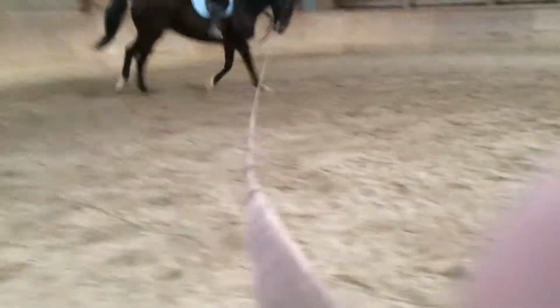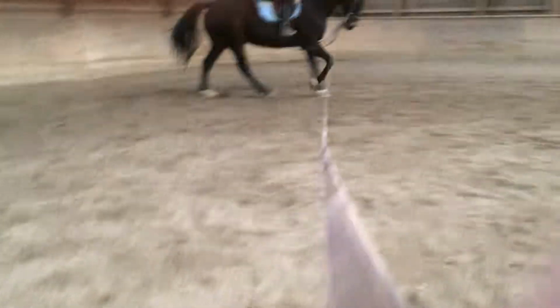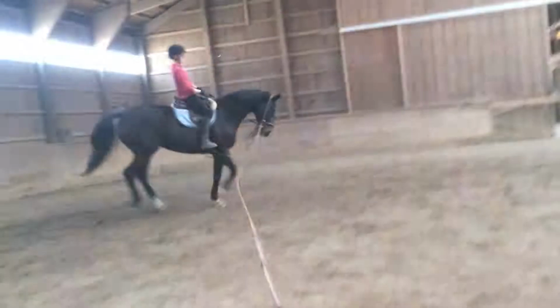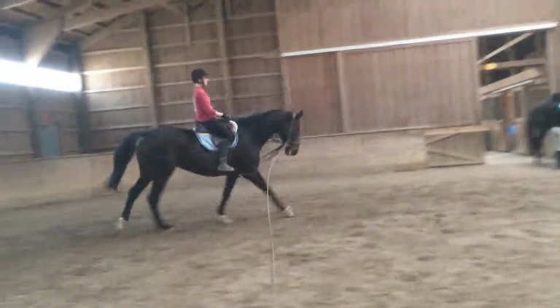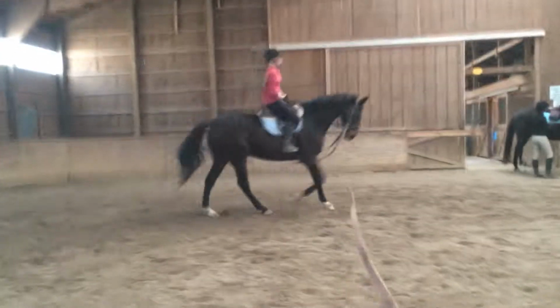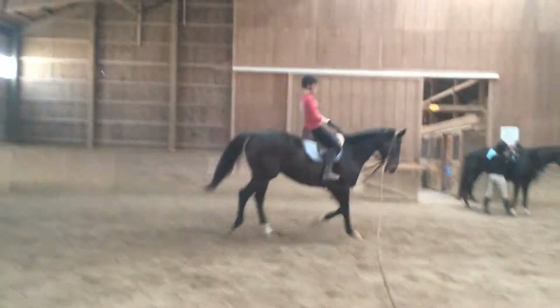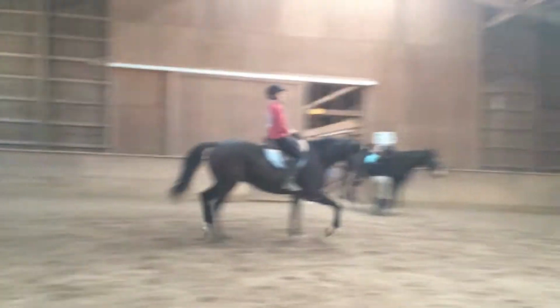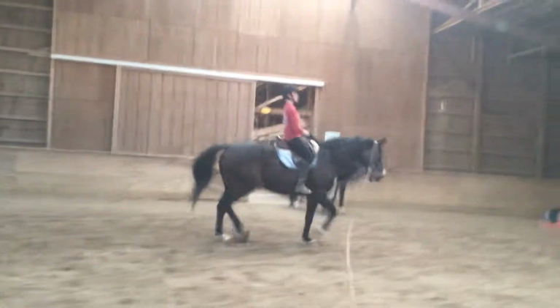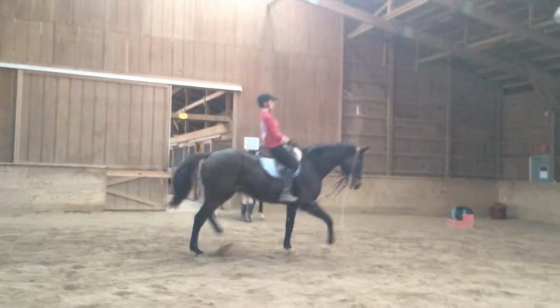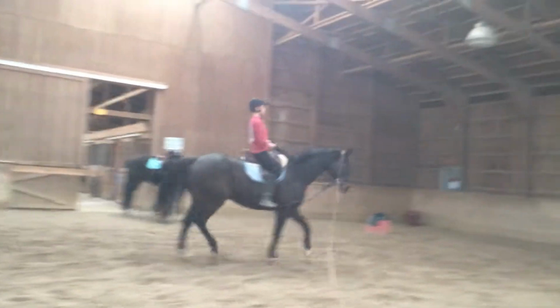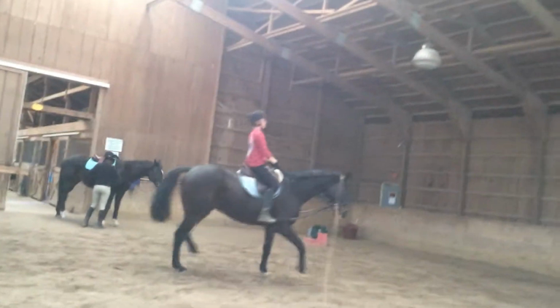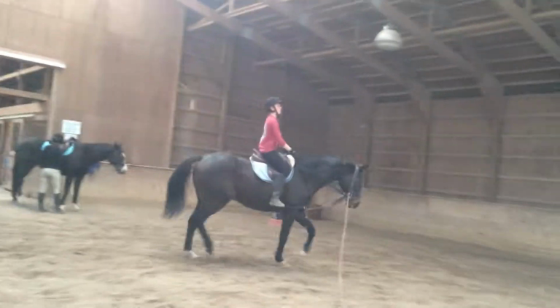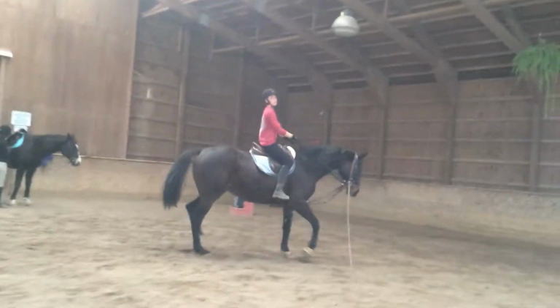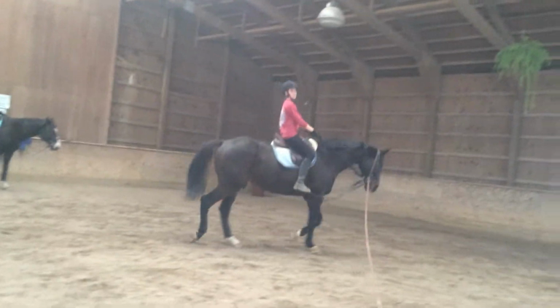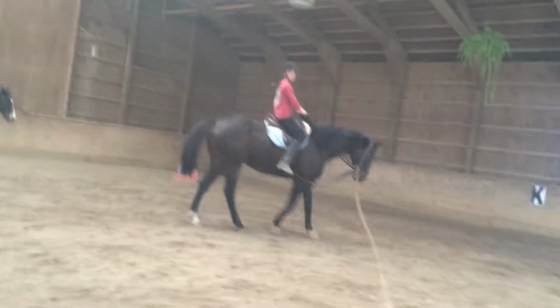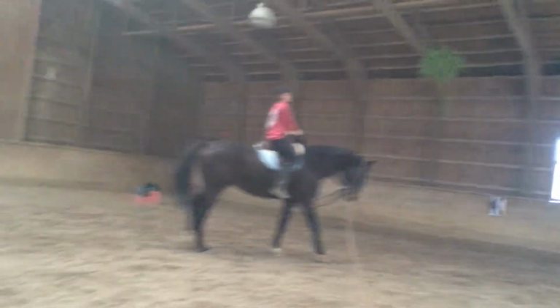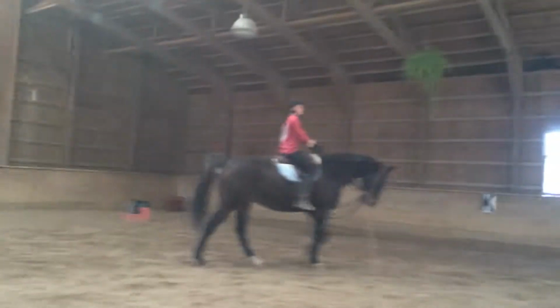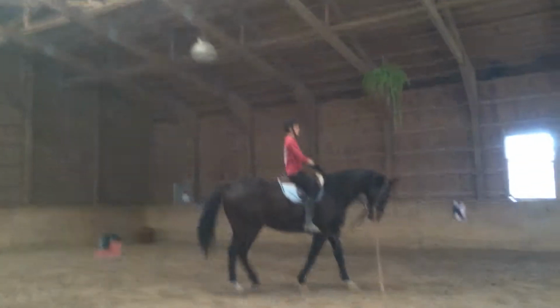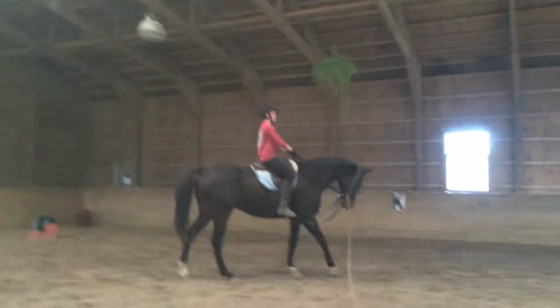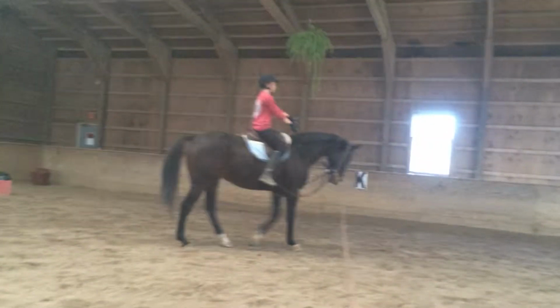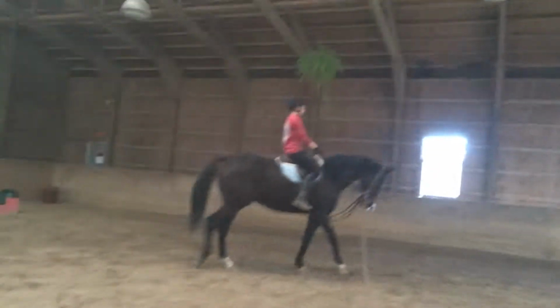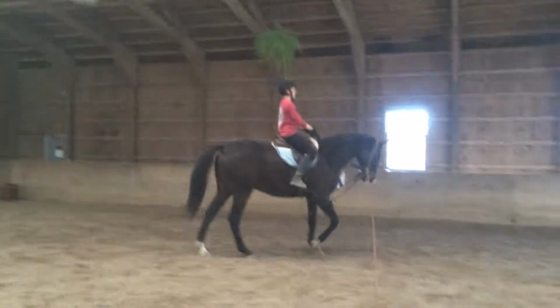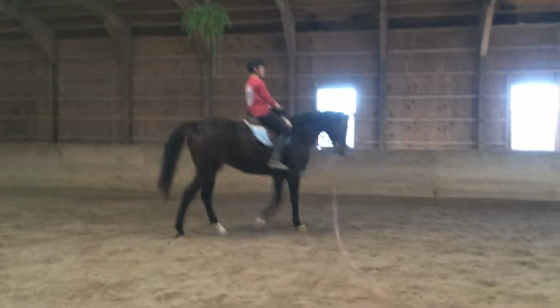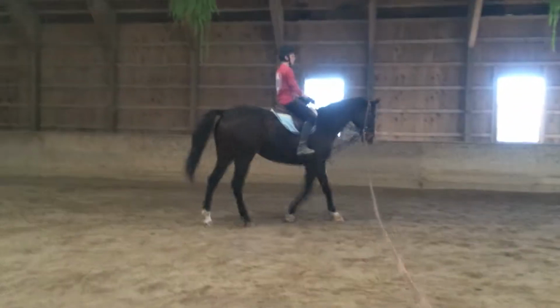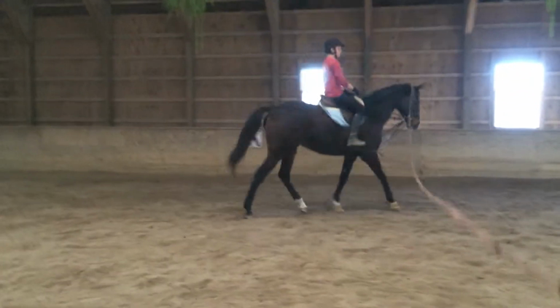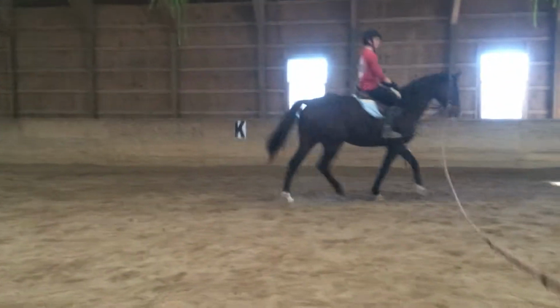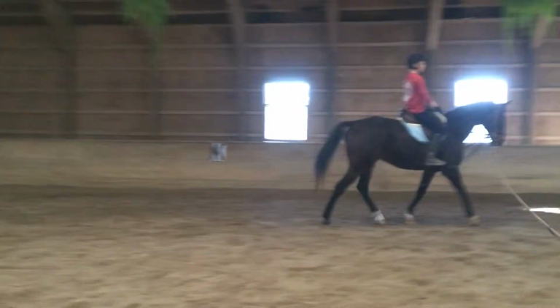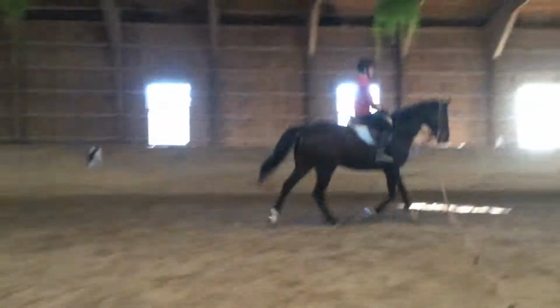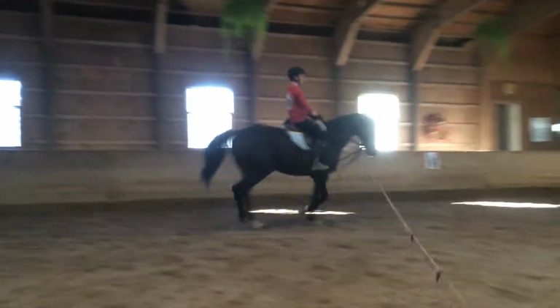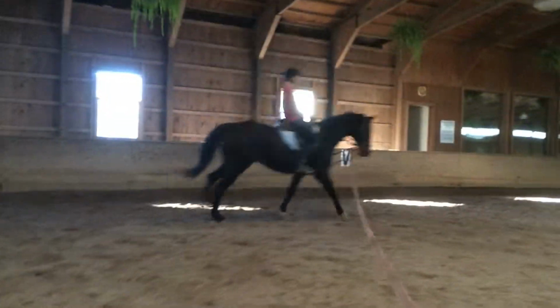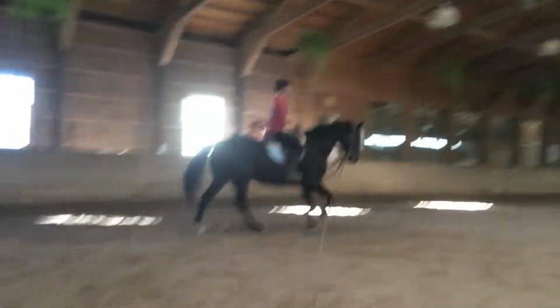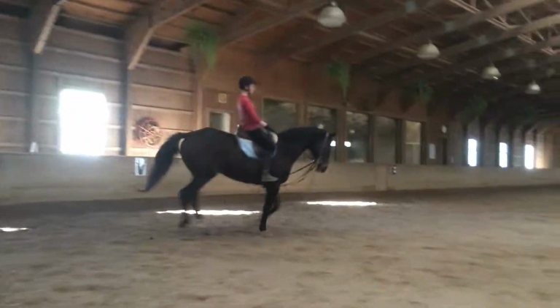Trot again and walk again. Anytime that he won't just go immediately into canter, there's something wrong in your body. It's never his fault, it's always ours — get used to it.